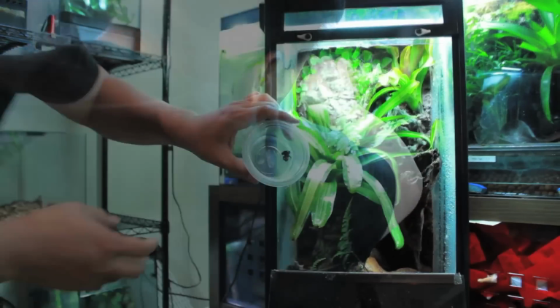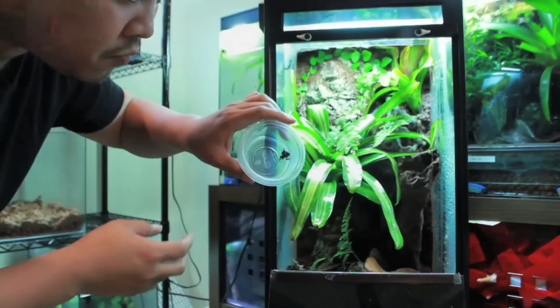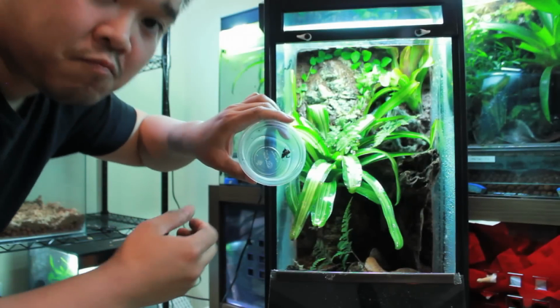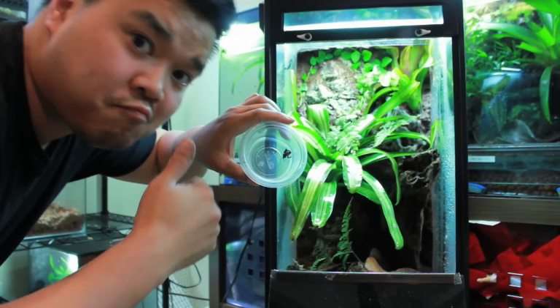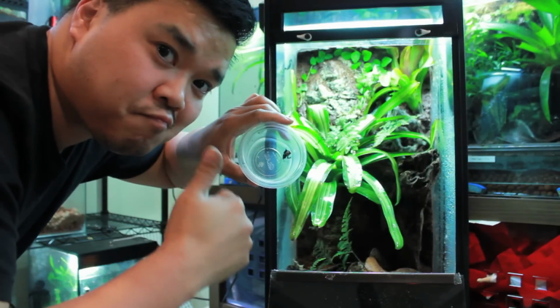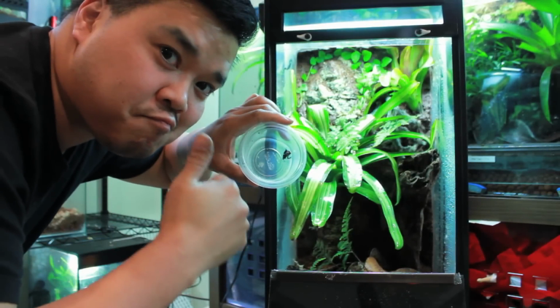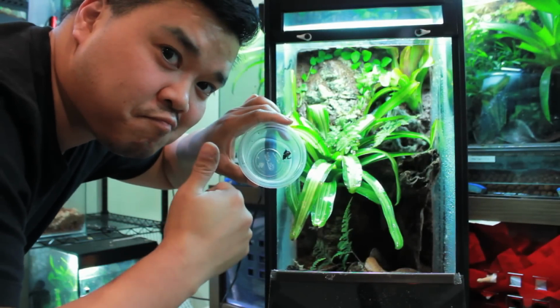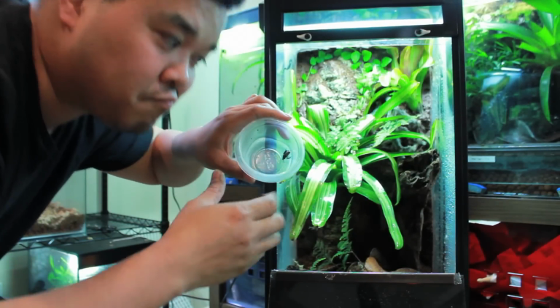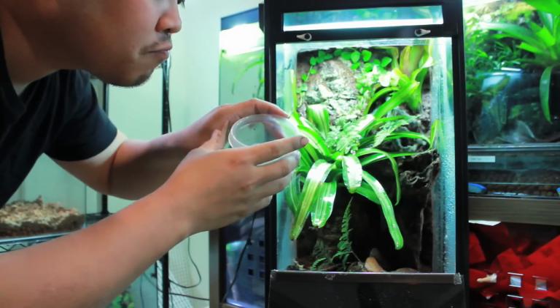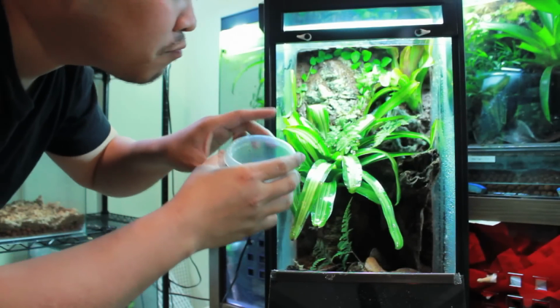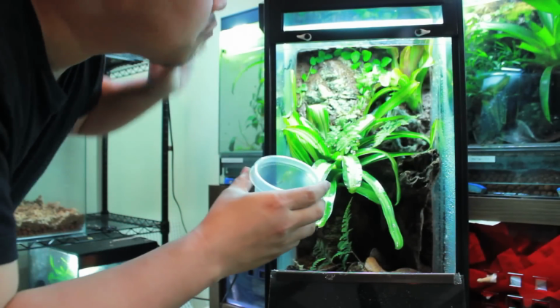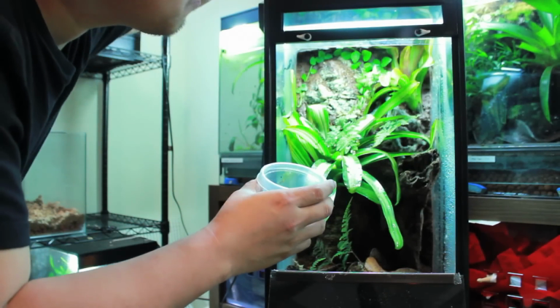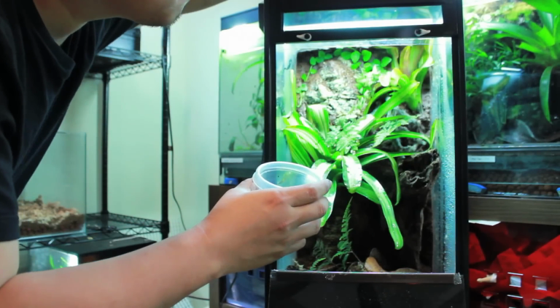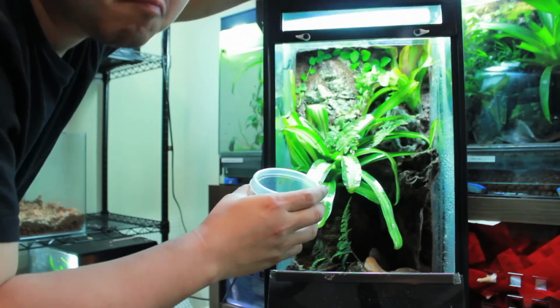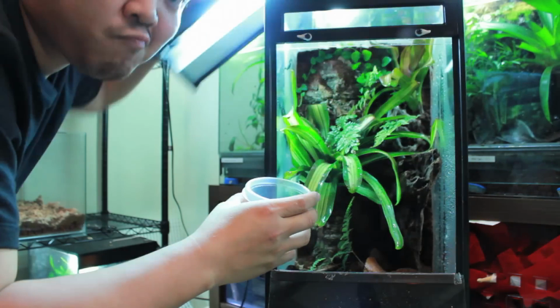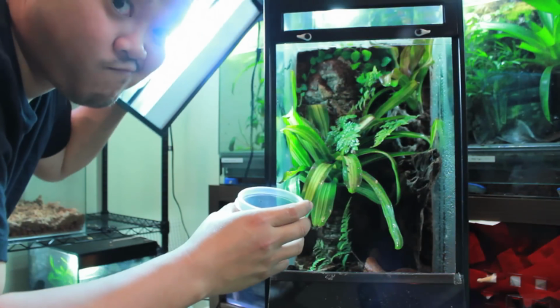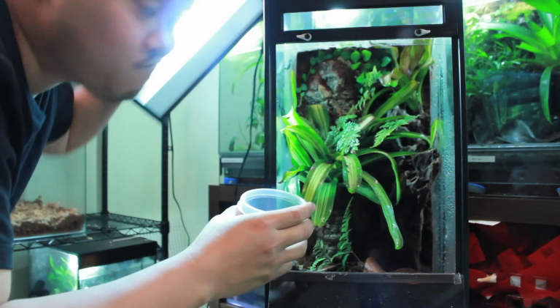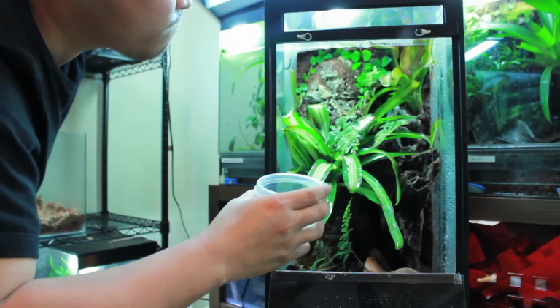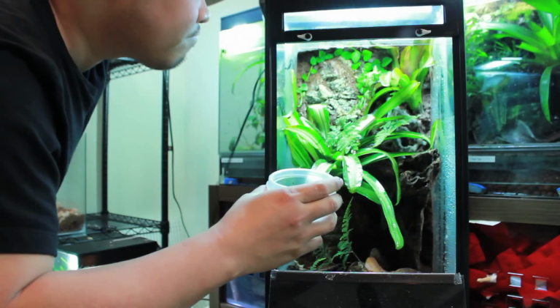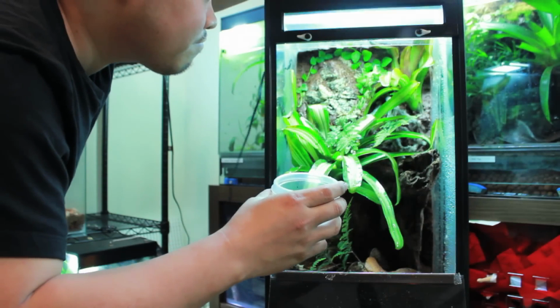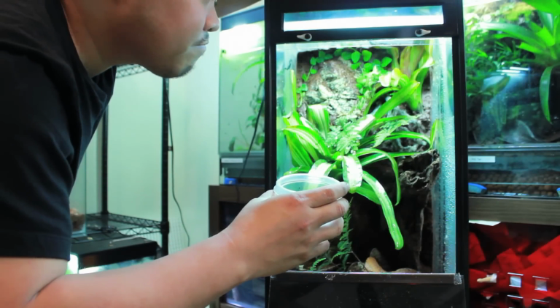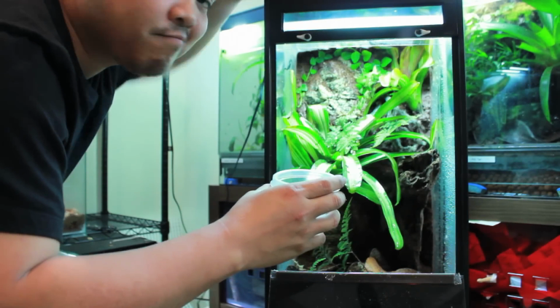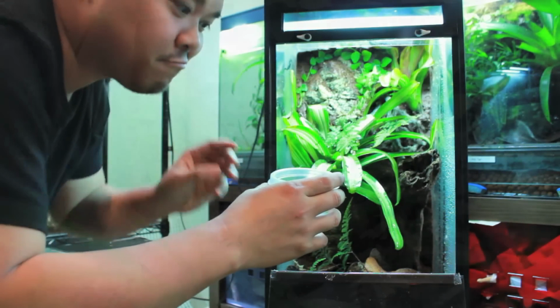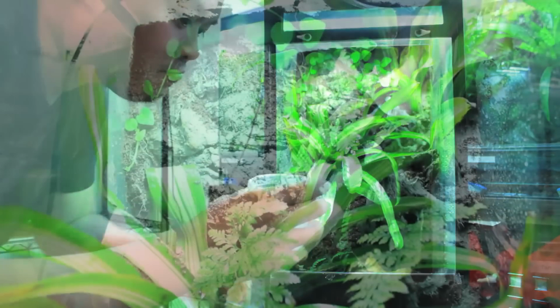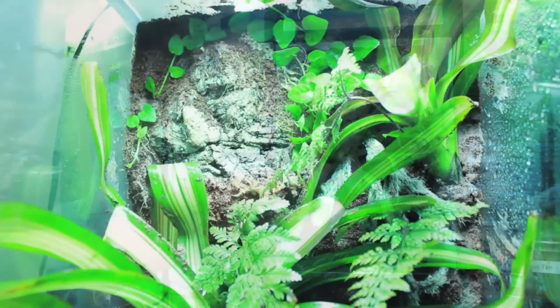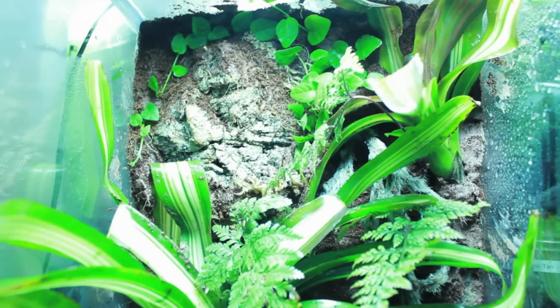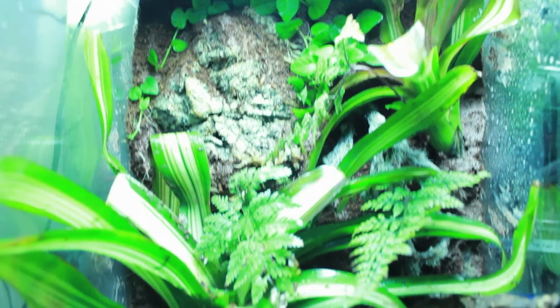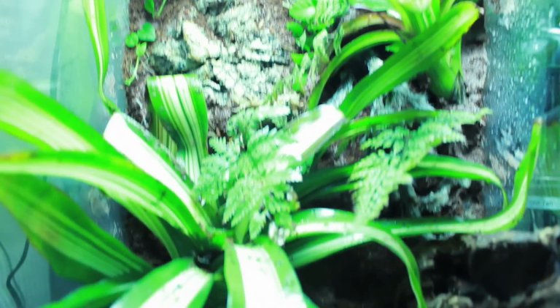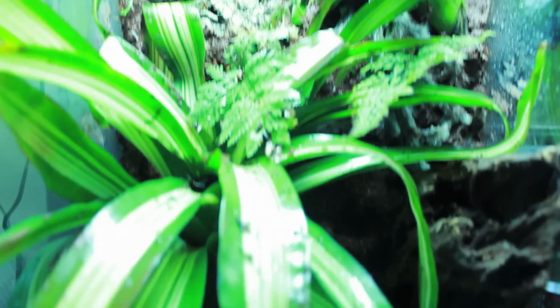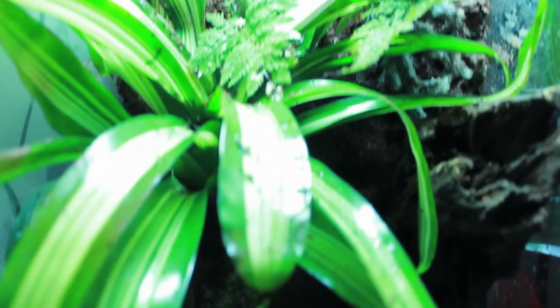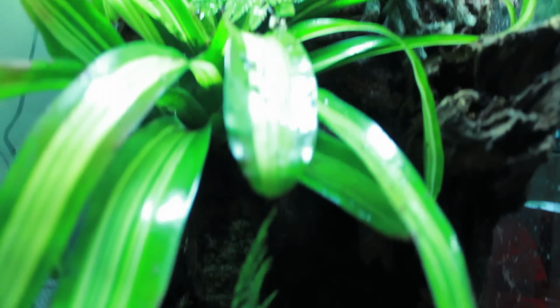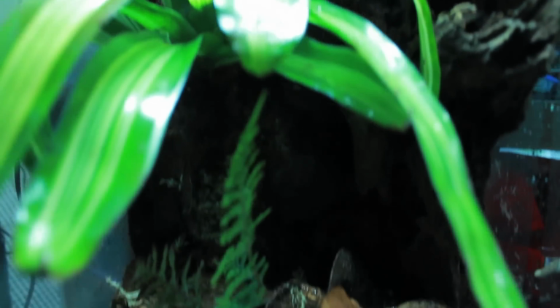Now you're ready to add dart frogs. Don't forget to also place a 5000 to 7000 Kelvin light above the tank — this will help your plants grow. I'm Jay and you've been watching froginajar.com.